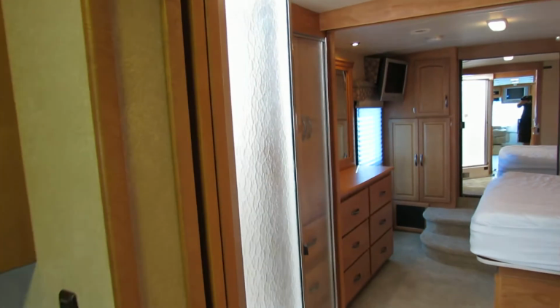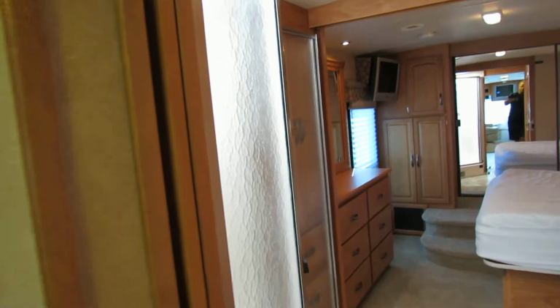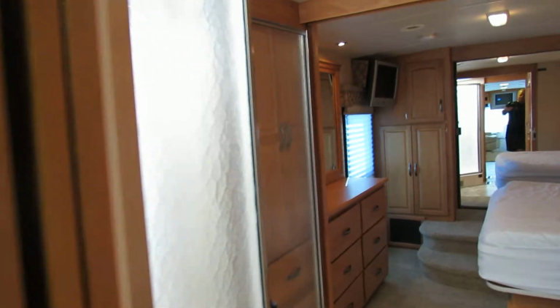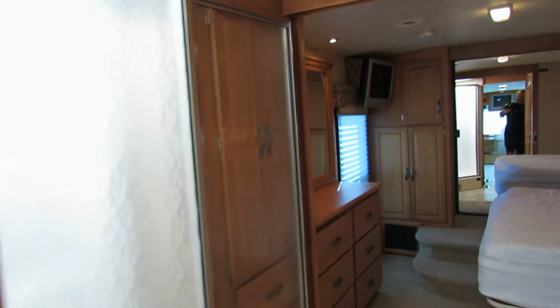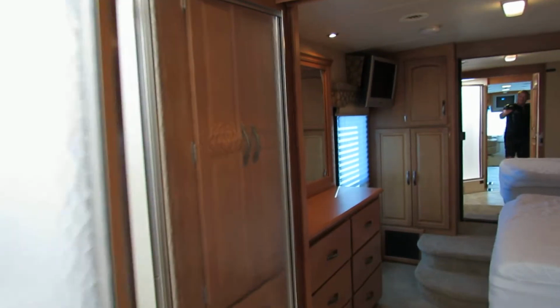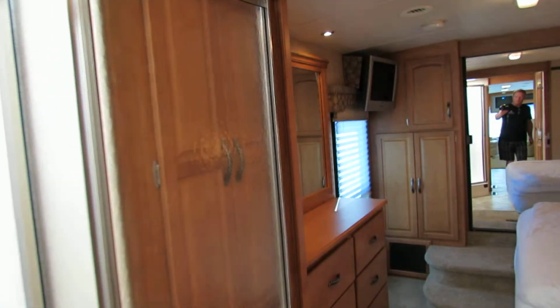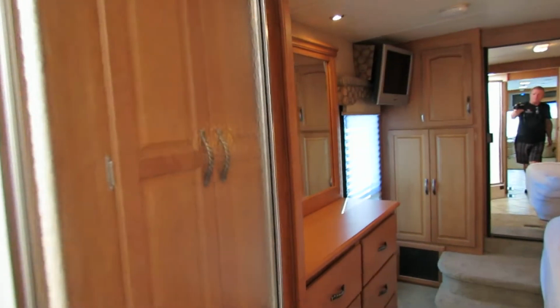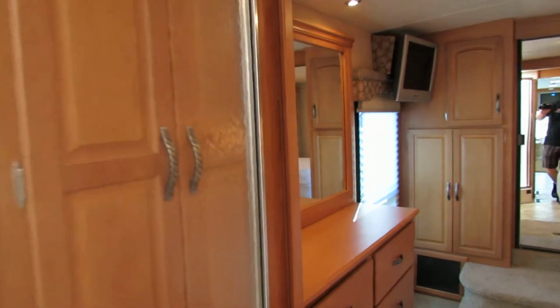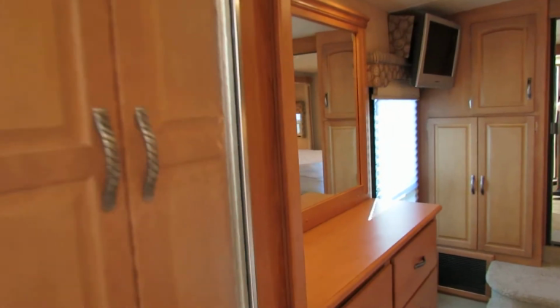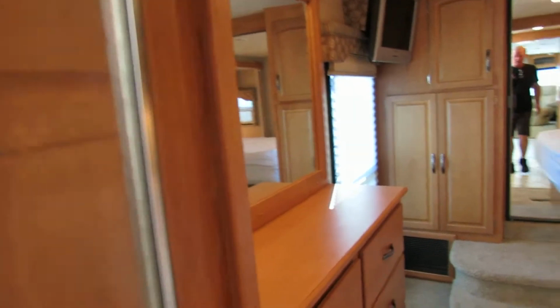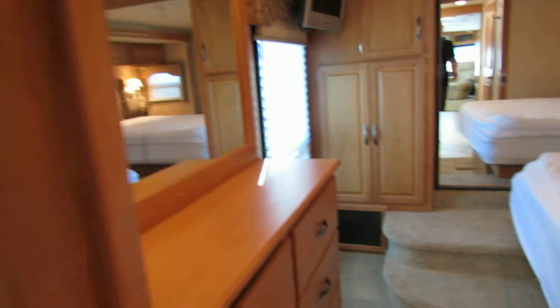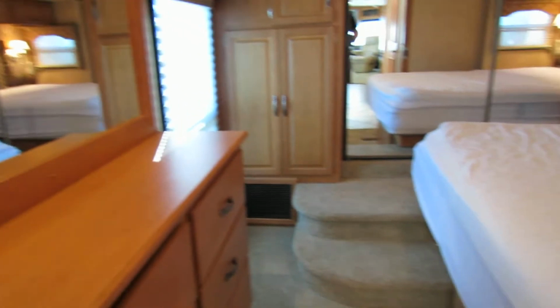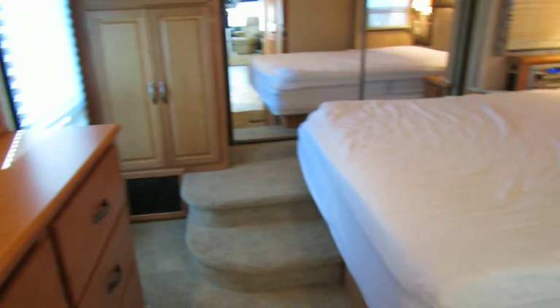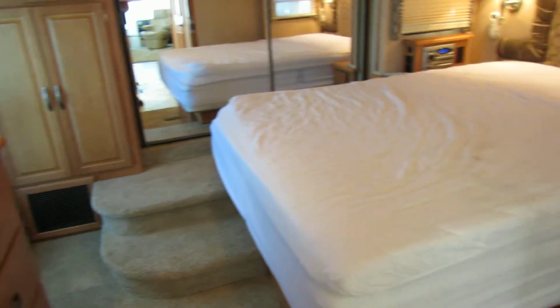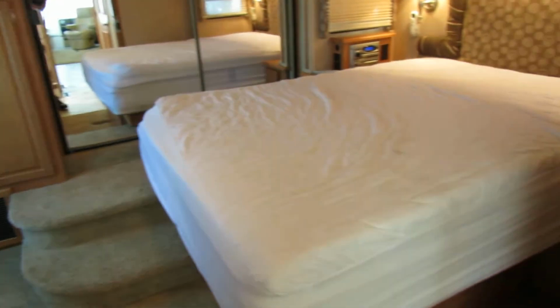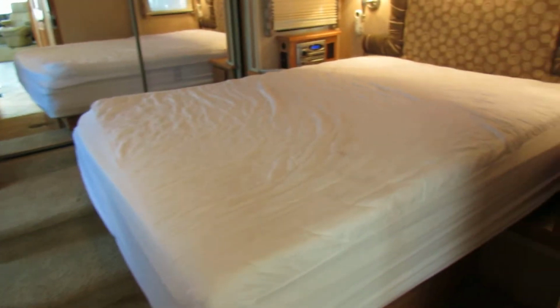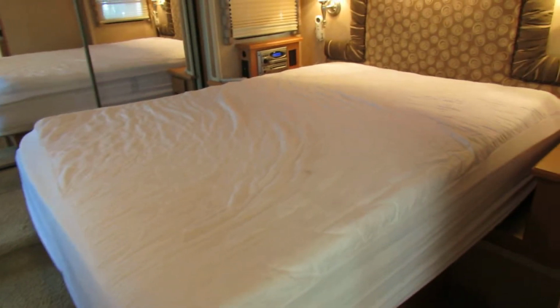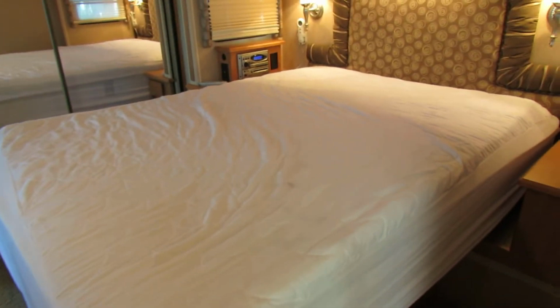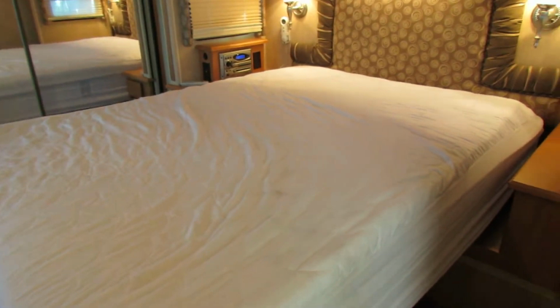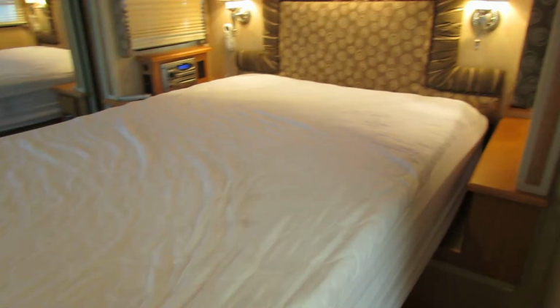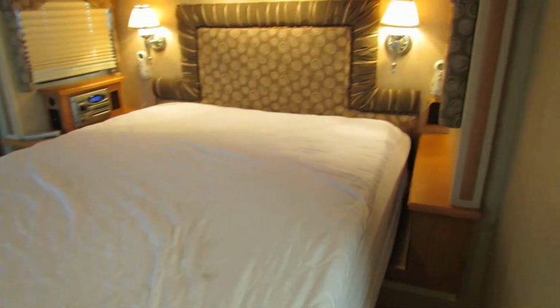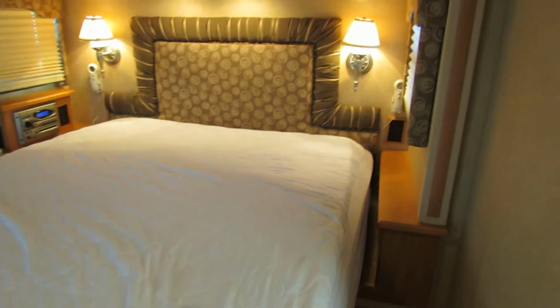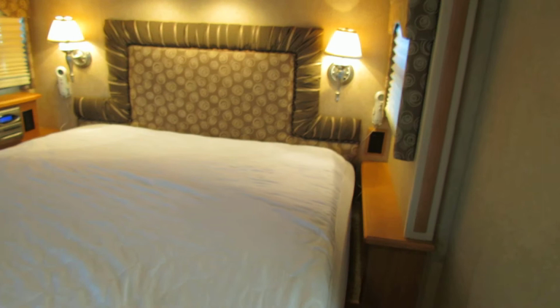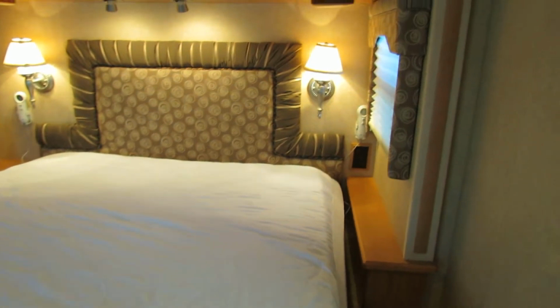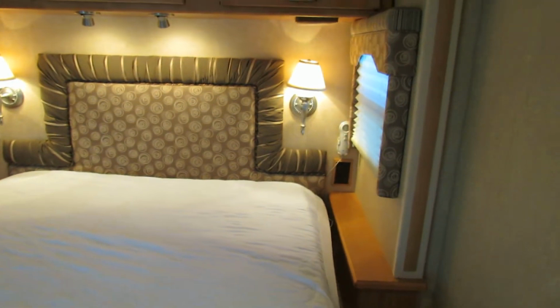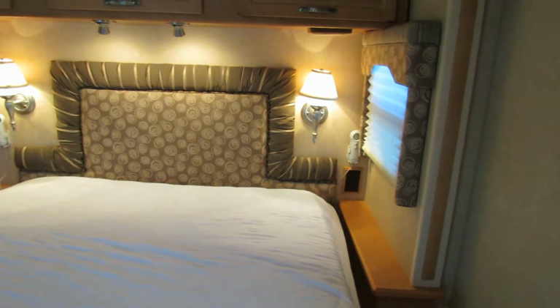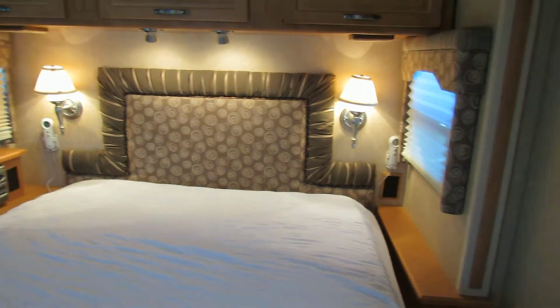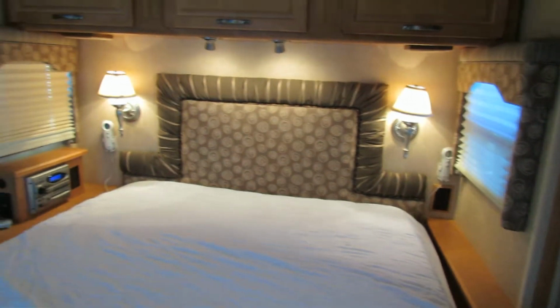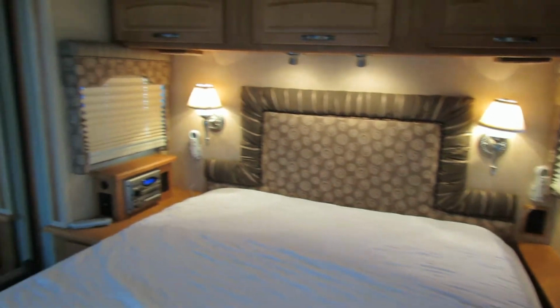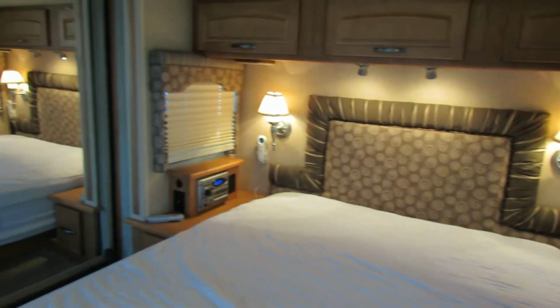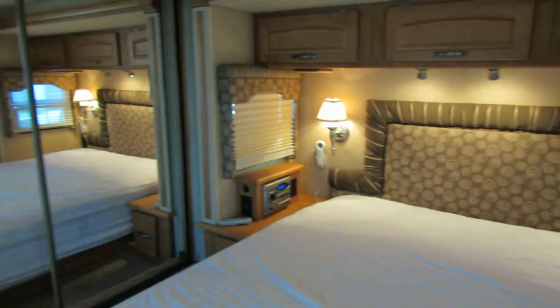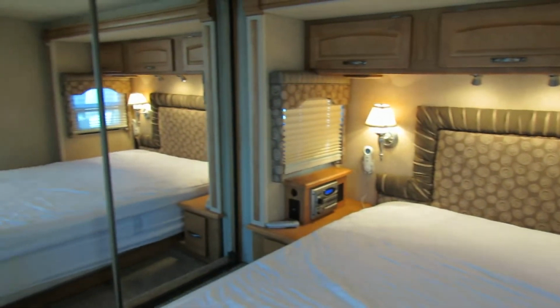Look at the size of the bedroom! One of the things I like about this particular room is that it's got the Sleep Number bed with the dual controls. It has the very large closet.